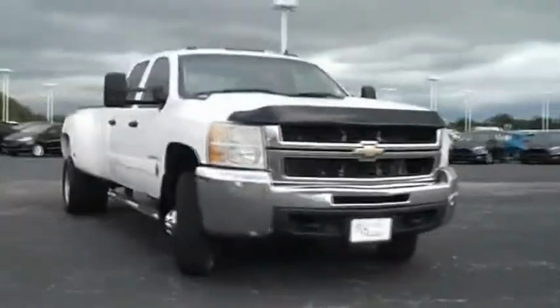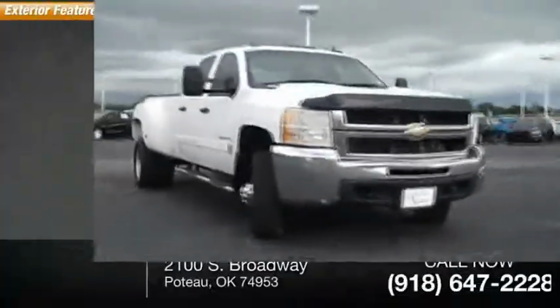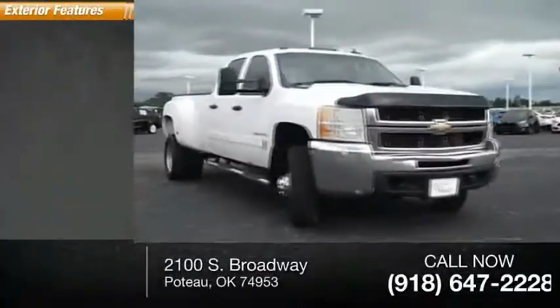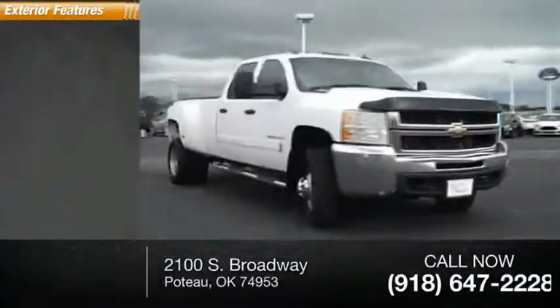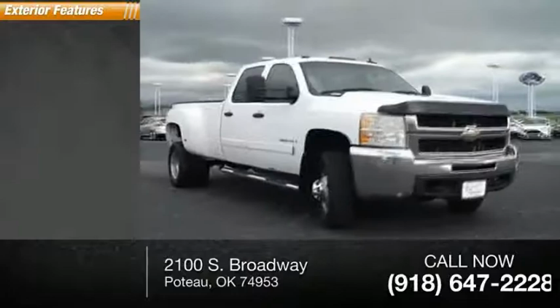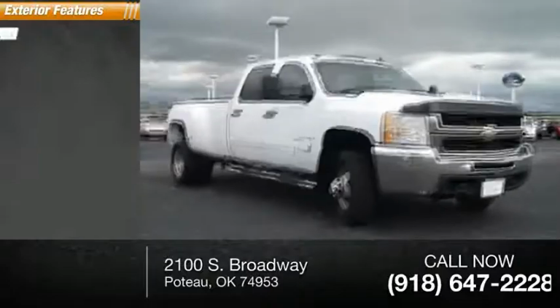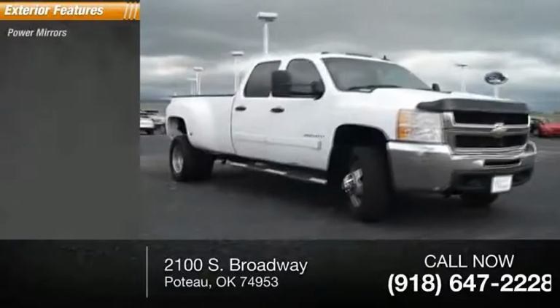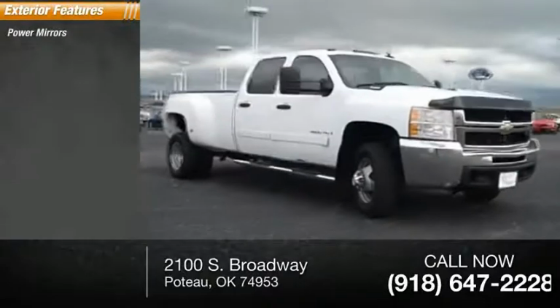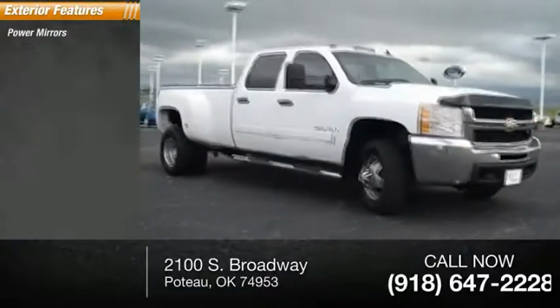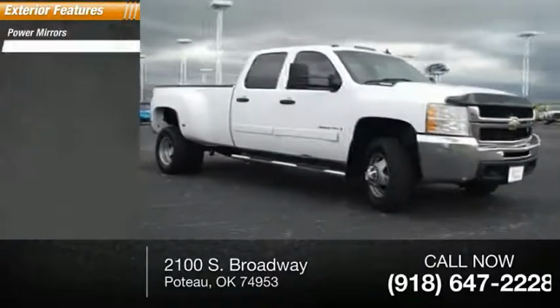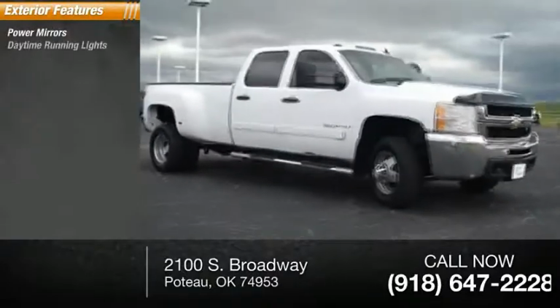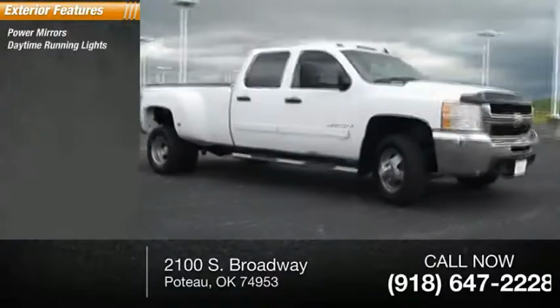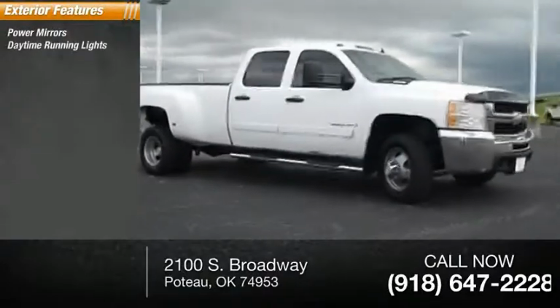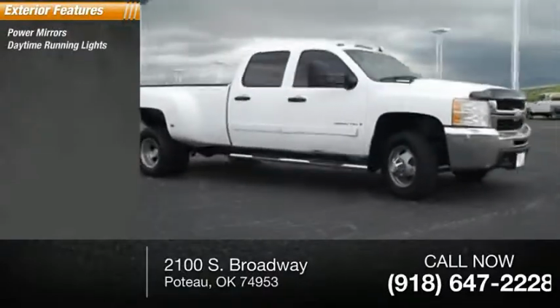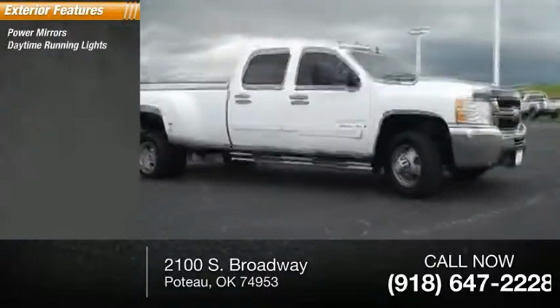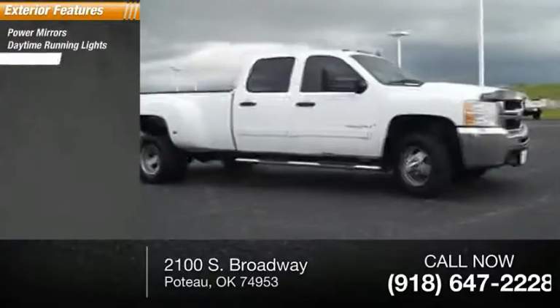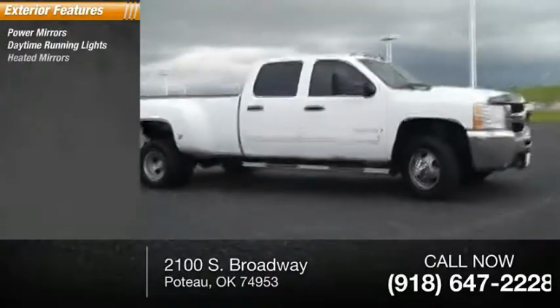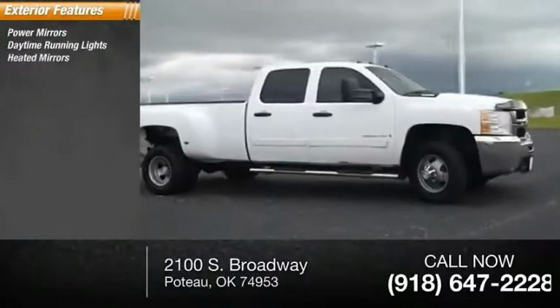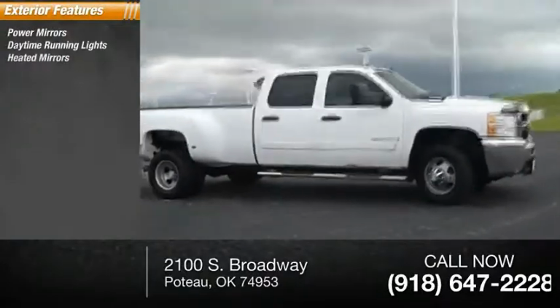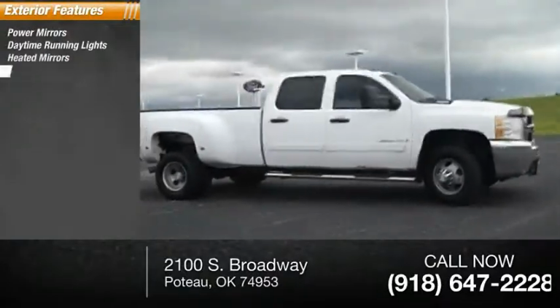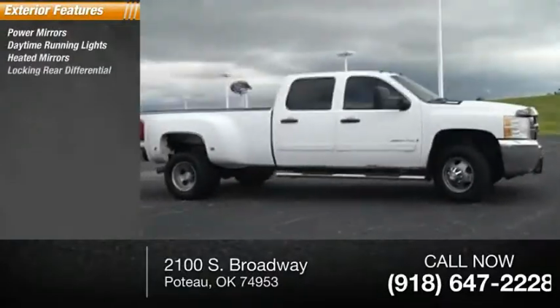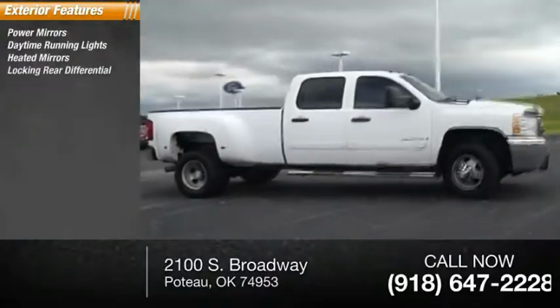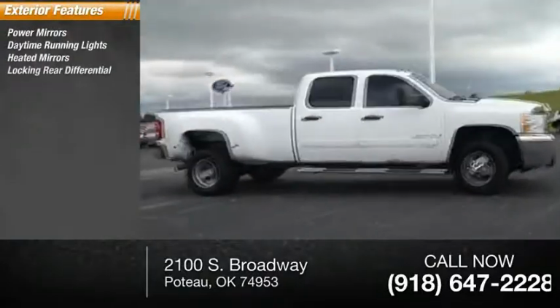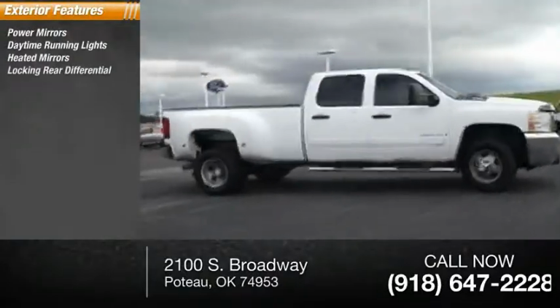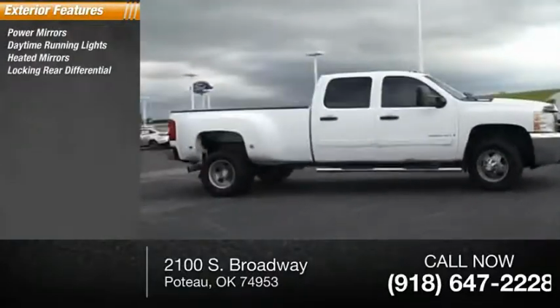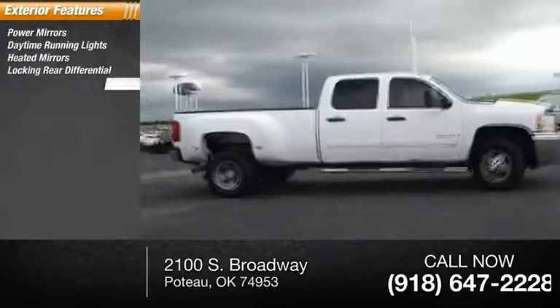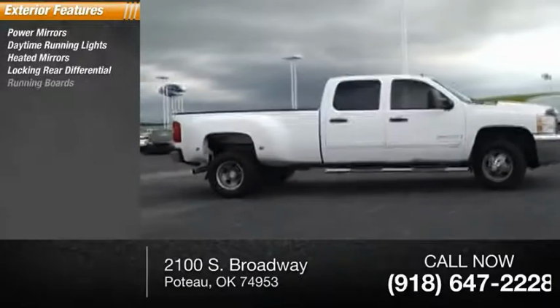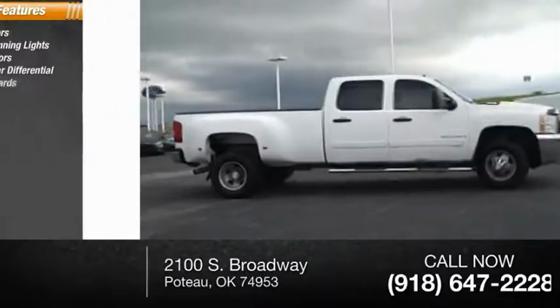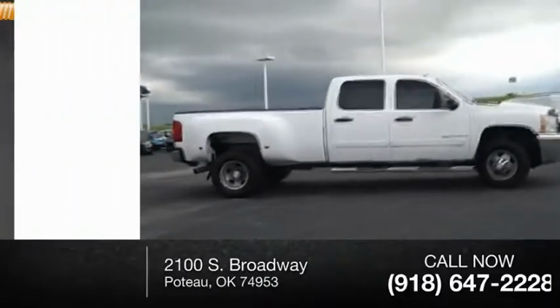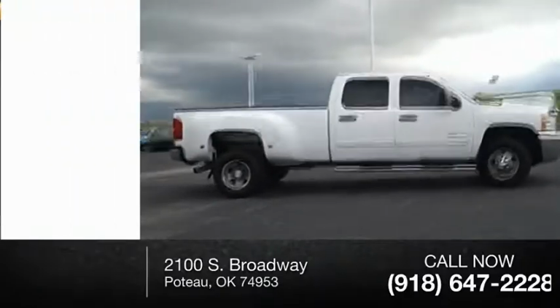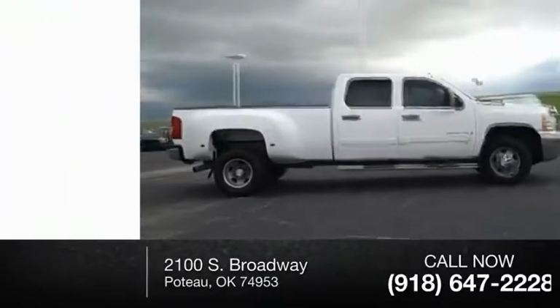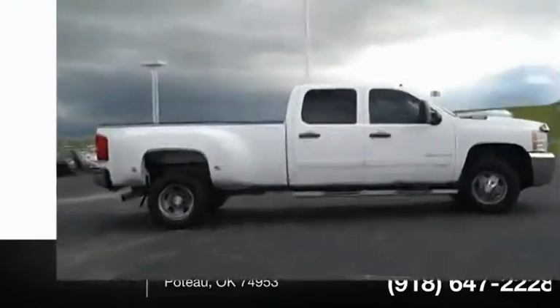Here are some of this vehicle's great options: power mirrors, daytime running lights, heated mirrors, locking rear differential, running boards.